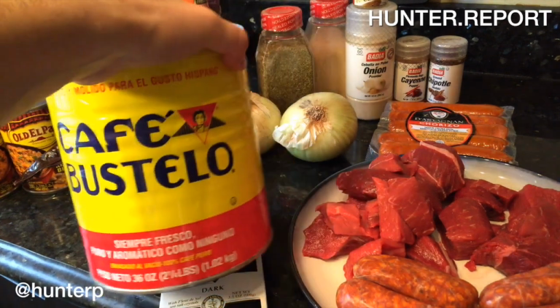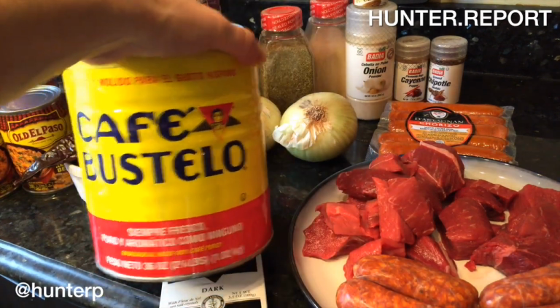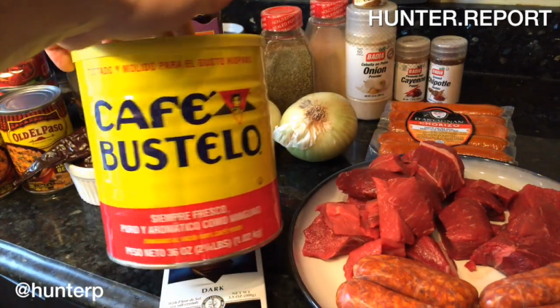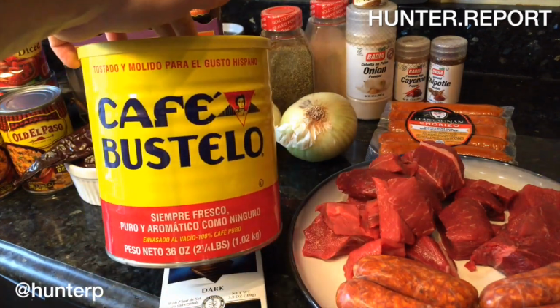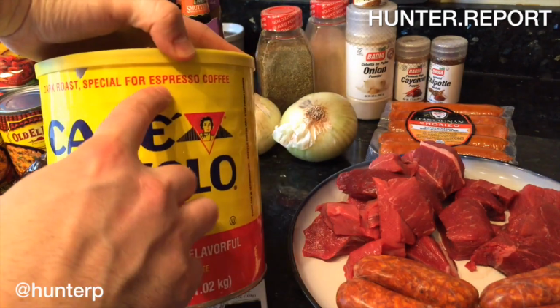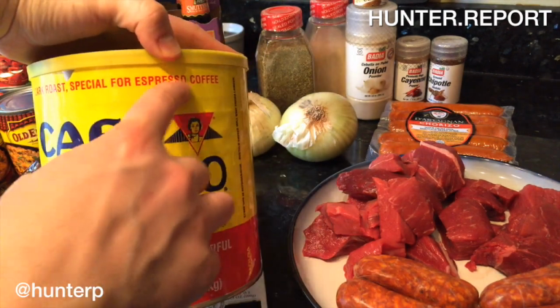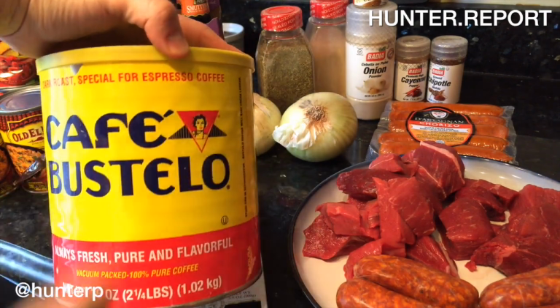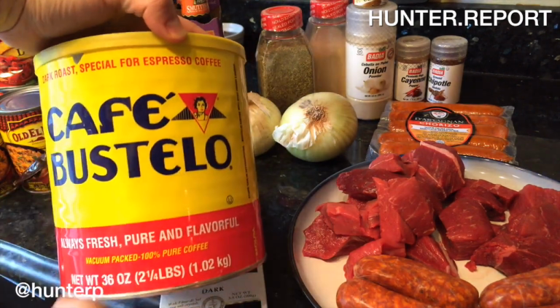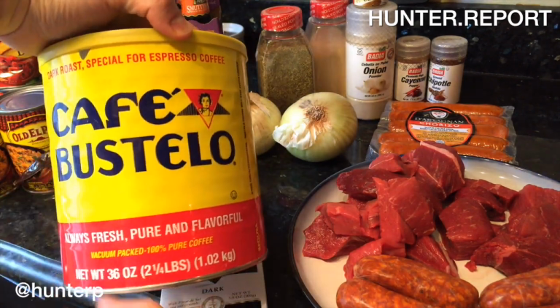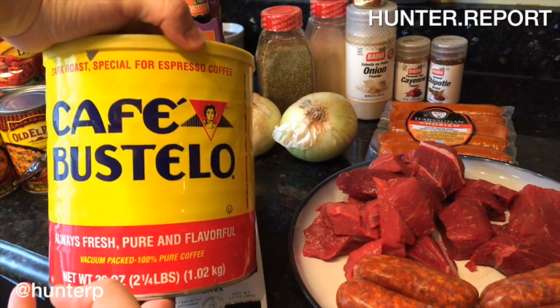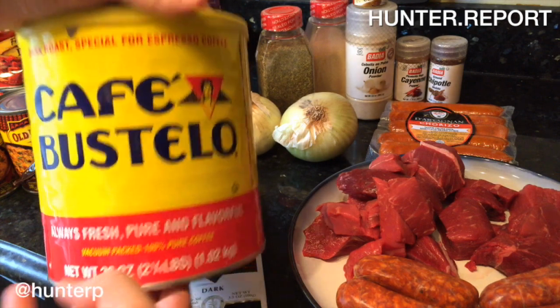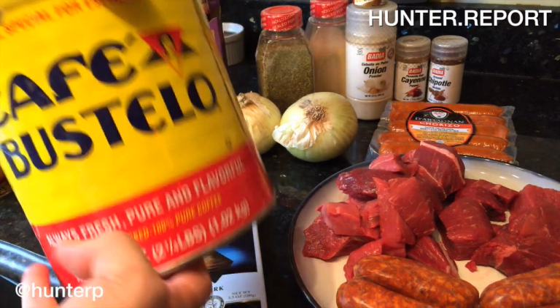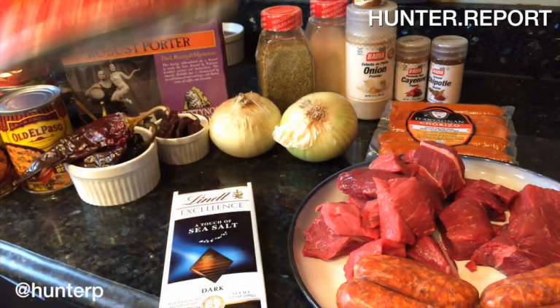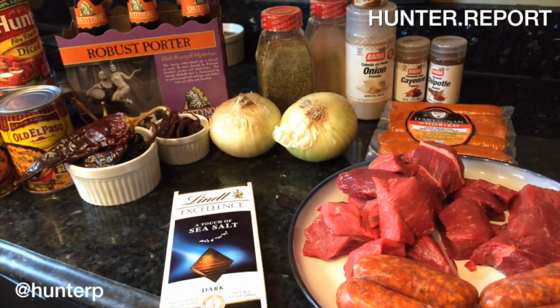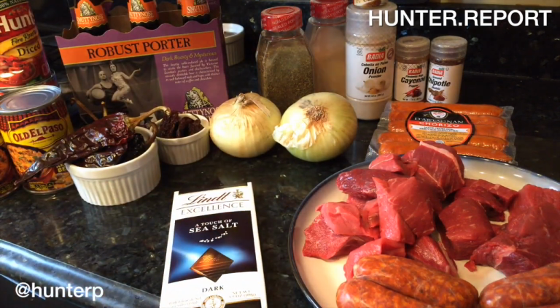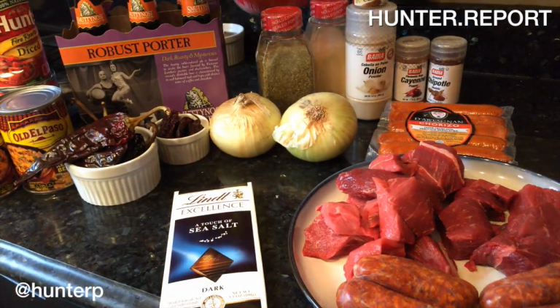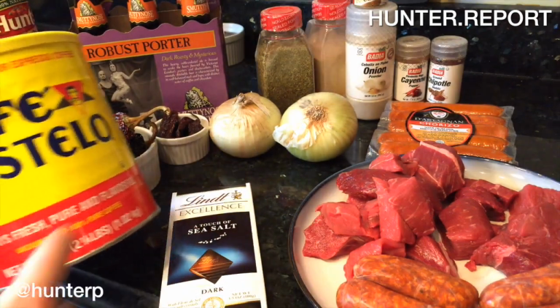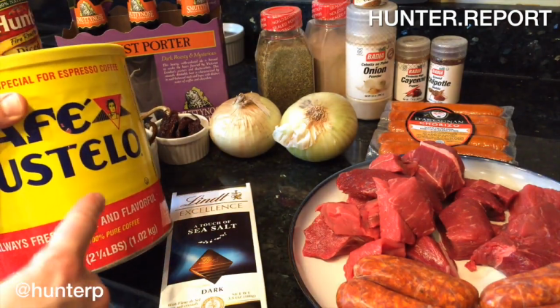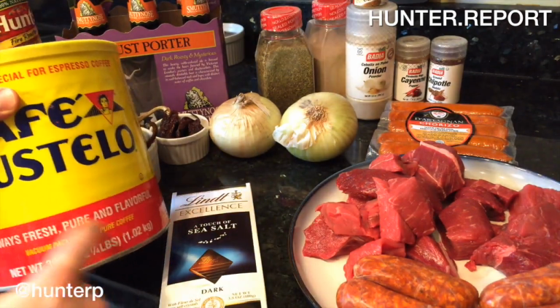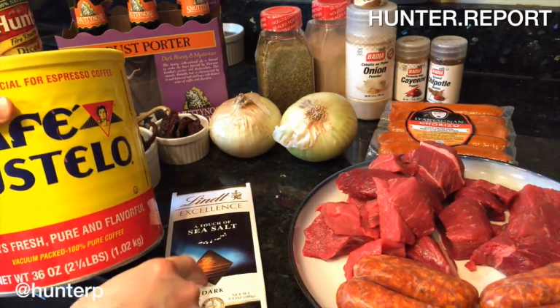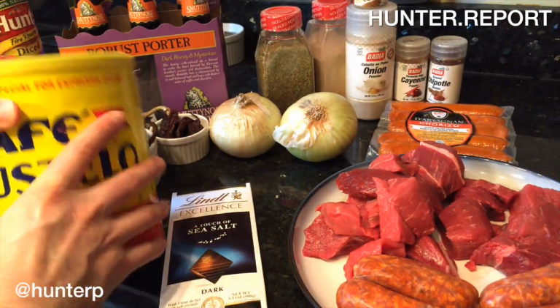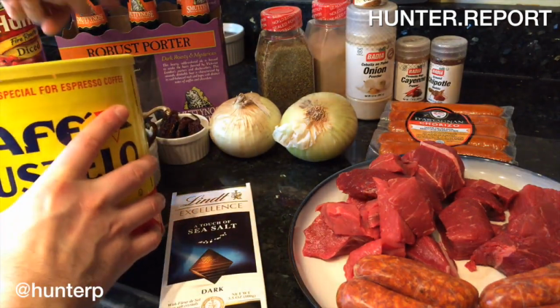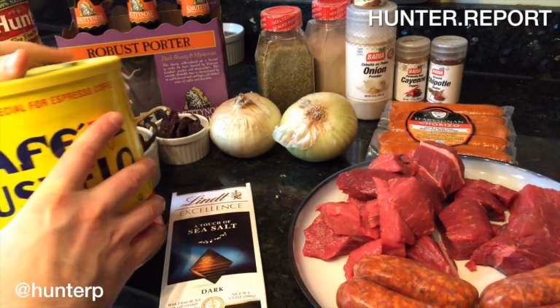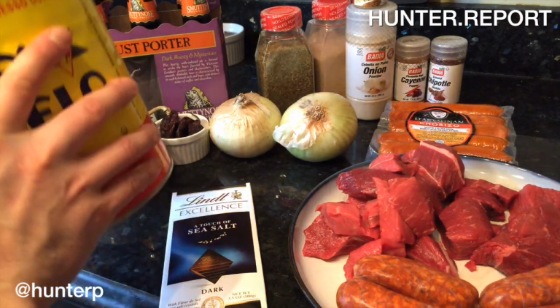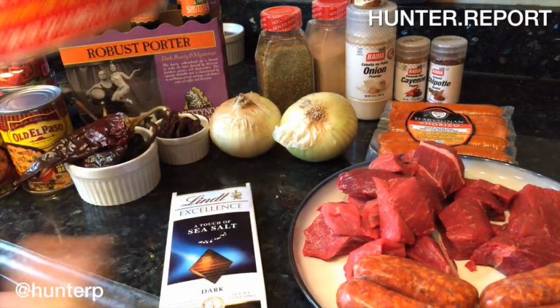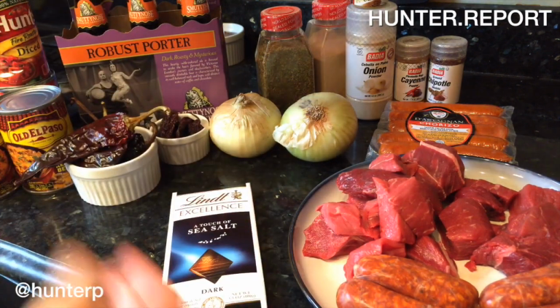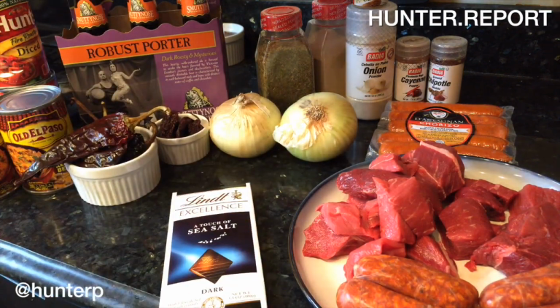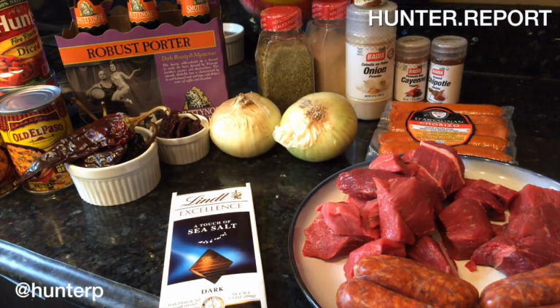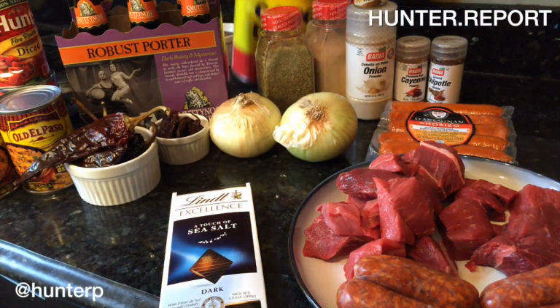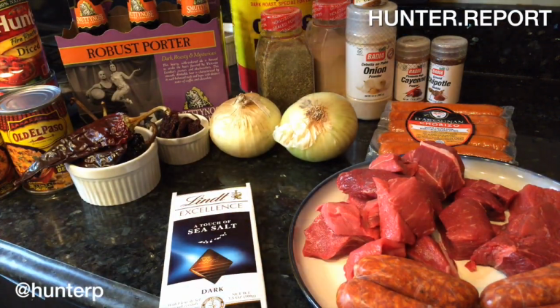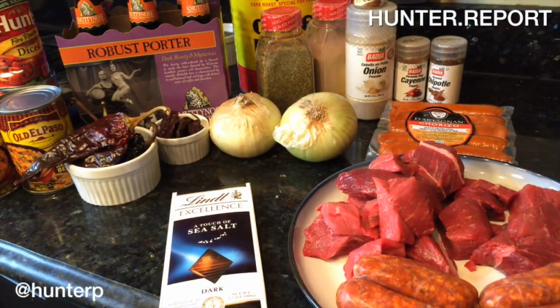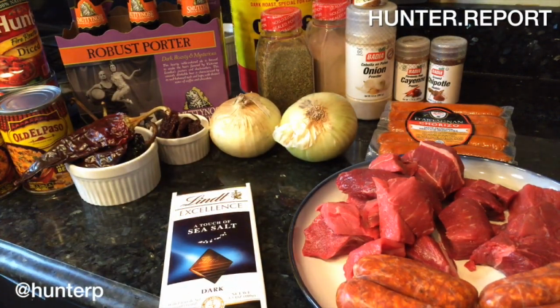This is Cafe Bustelo. It's especially for espresso. It has a really great flavor for the price. So again, we're layering coffee, chocolate, and beer, and we're getting these layers going as many times as possible throughout the recipe.